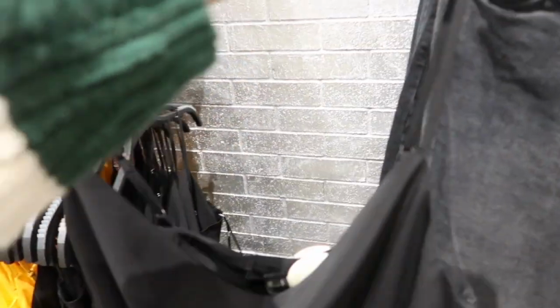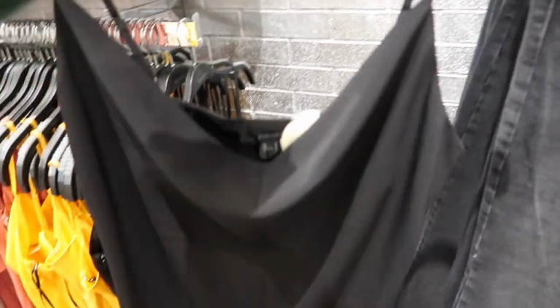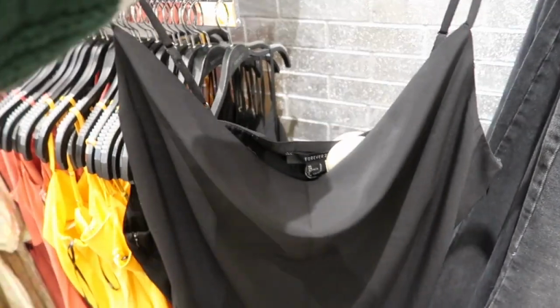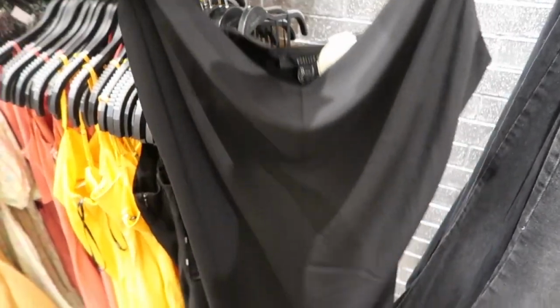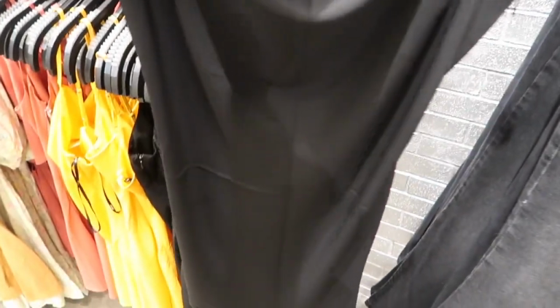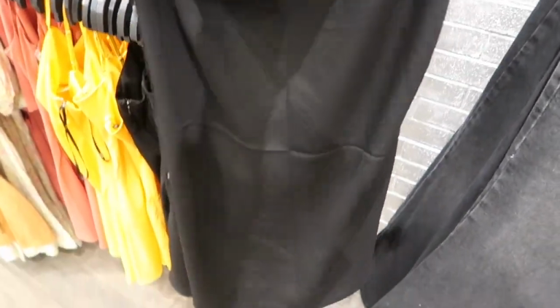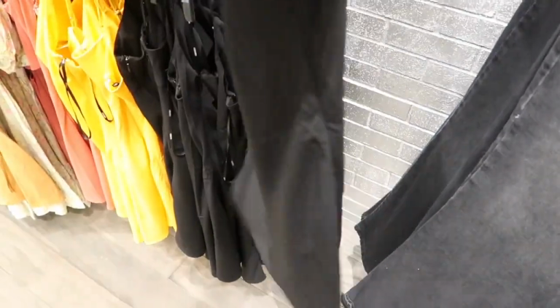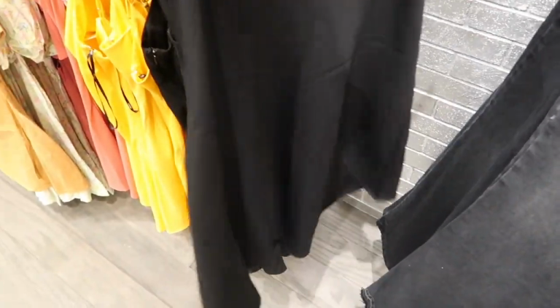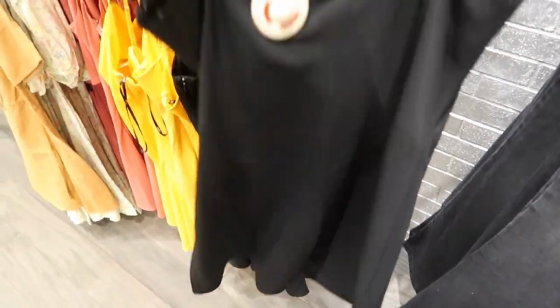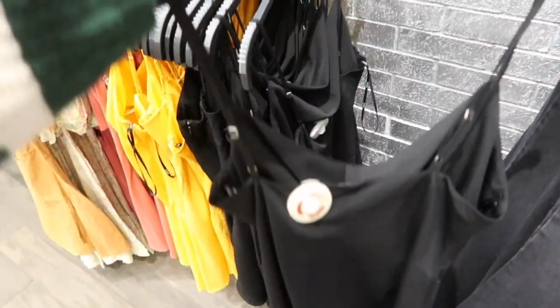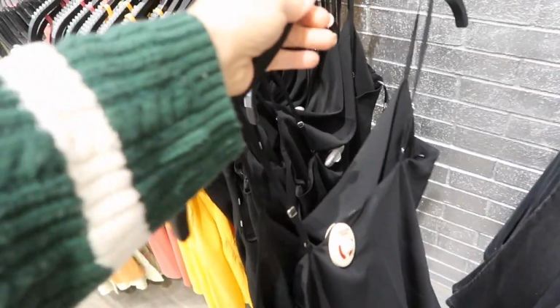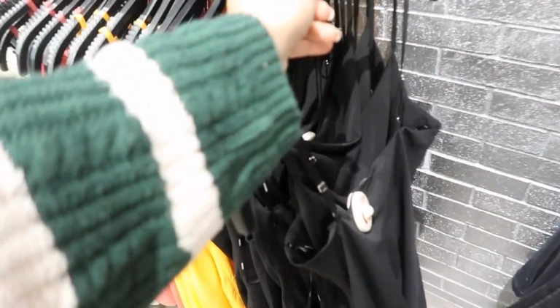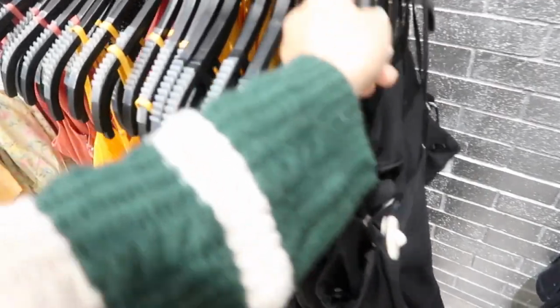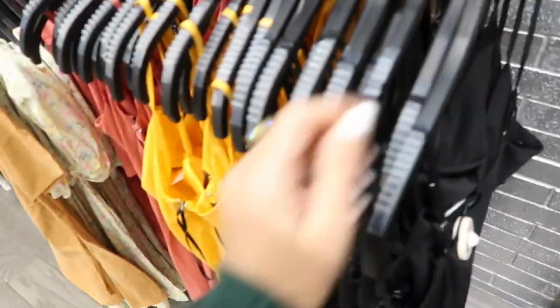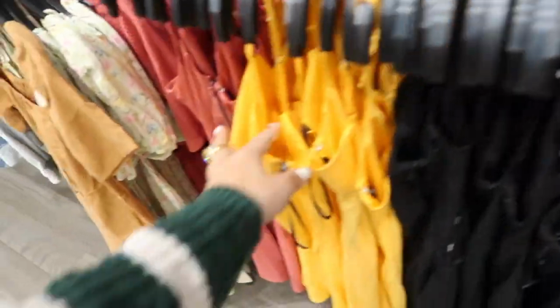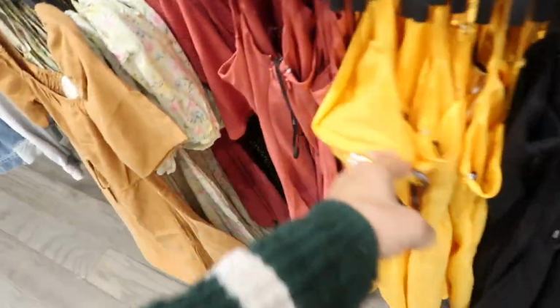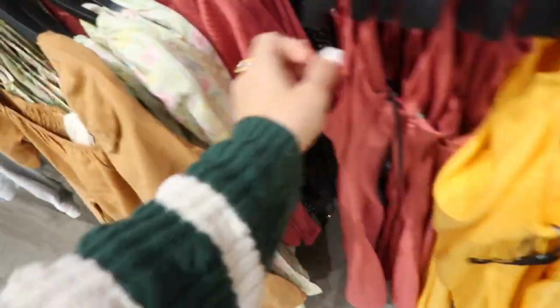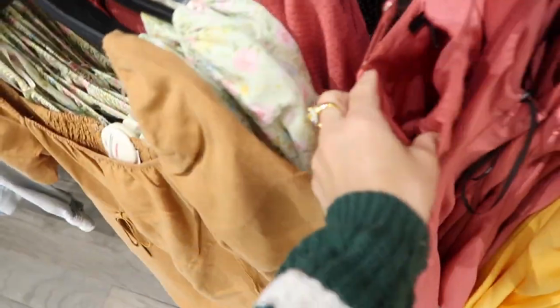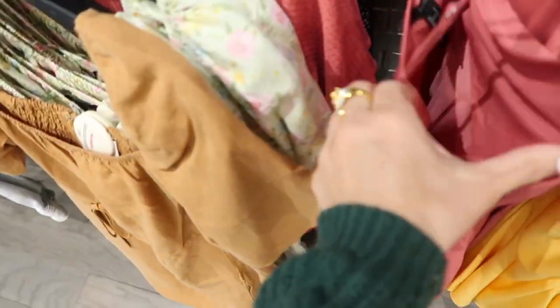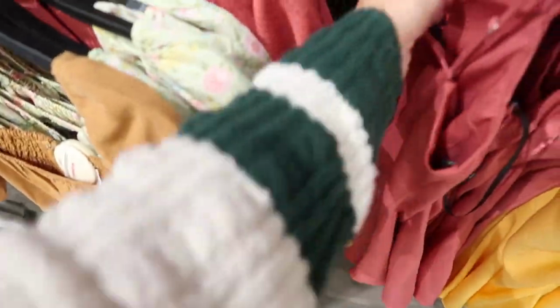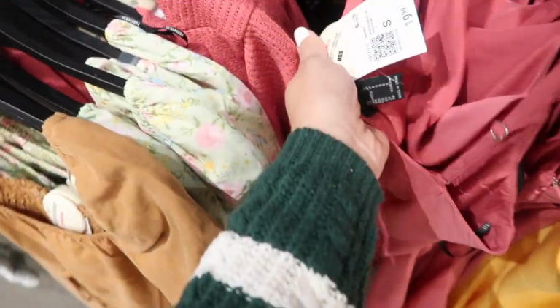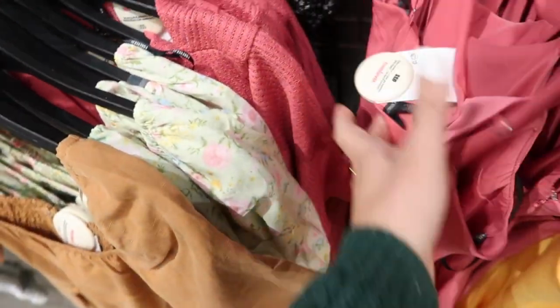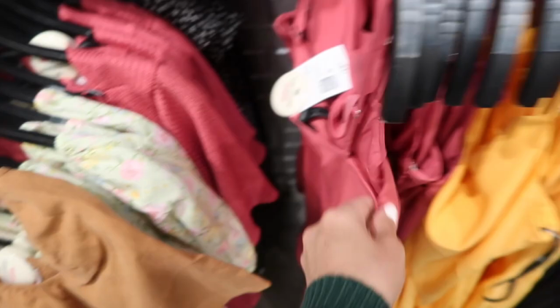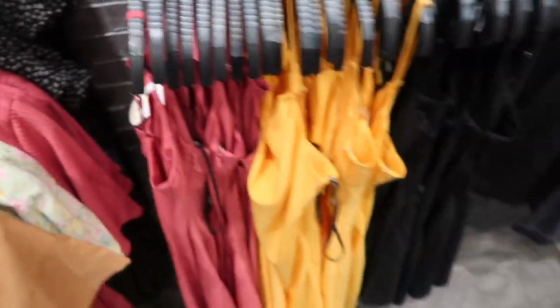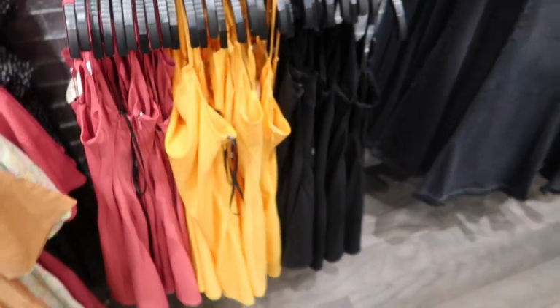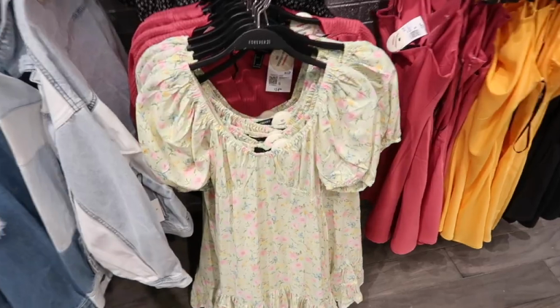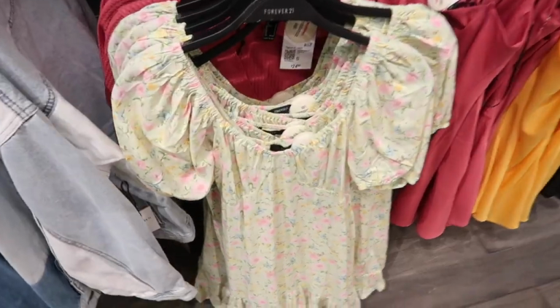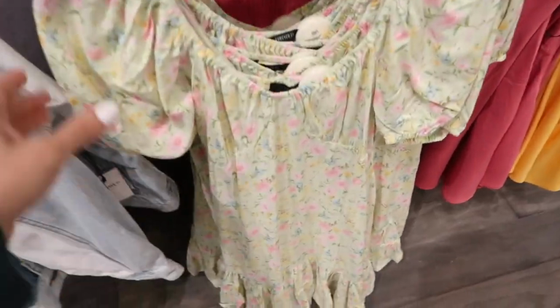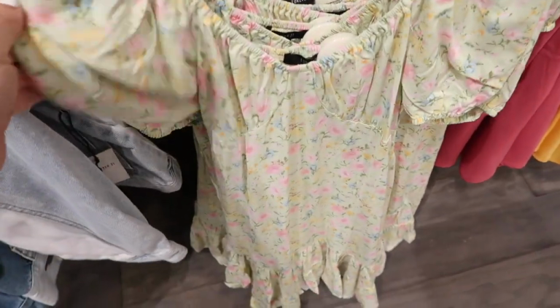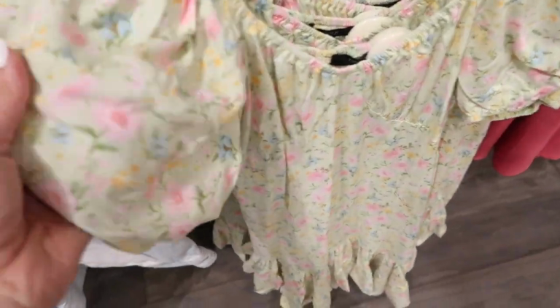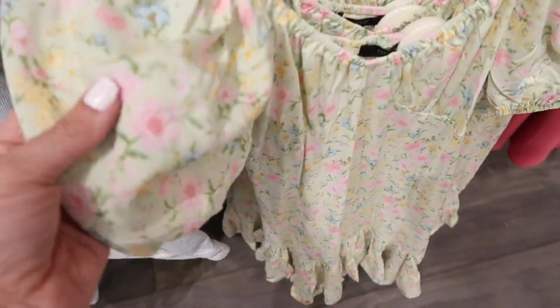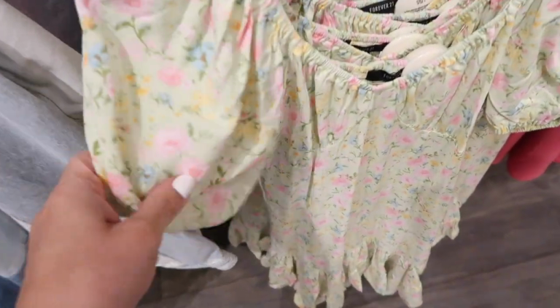This one has the adjustable straps, it kind of hangs really nice and flowy. Also comes in the gold and this mauve and they're $19.99.